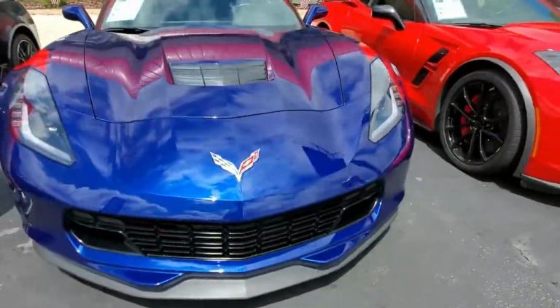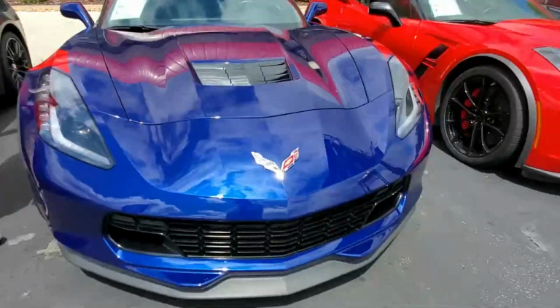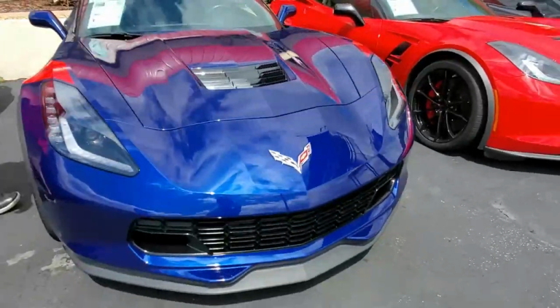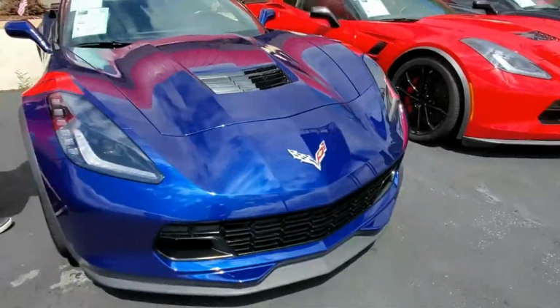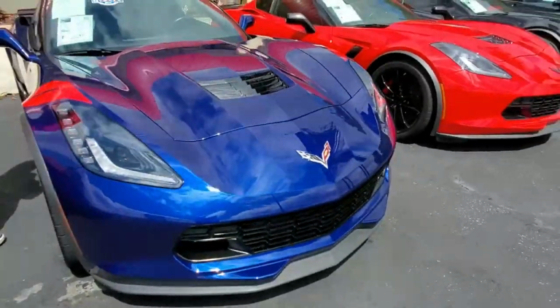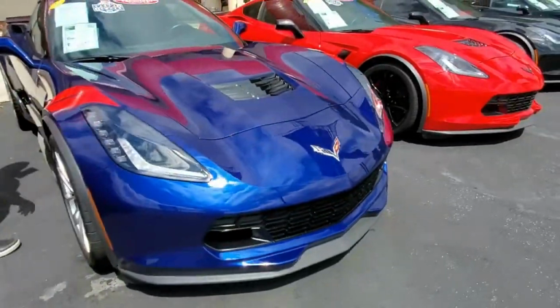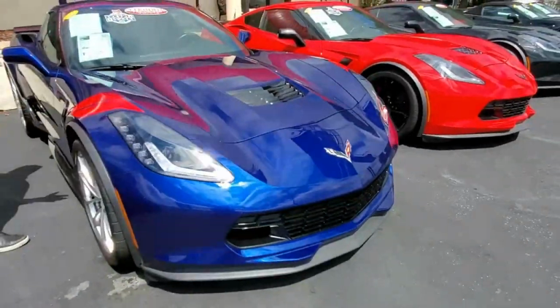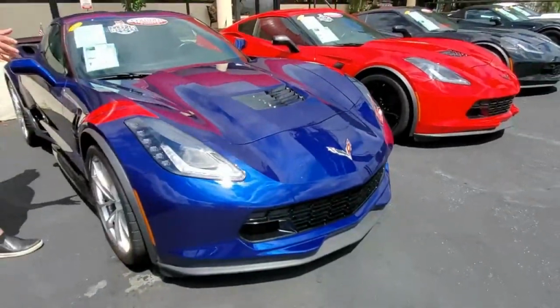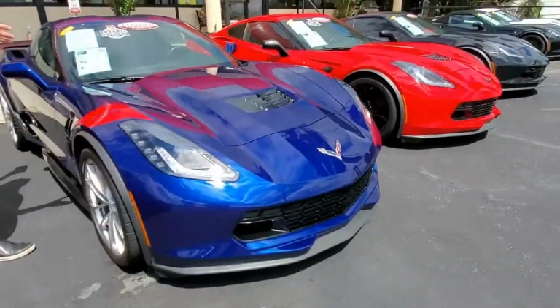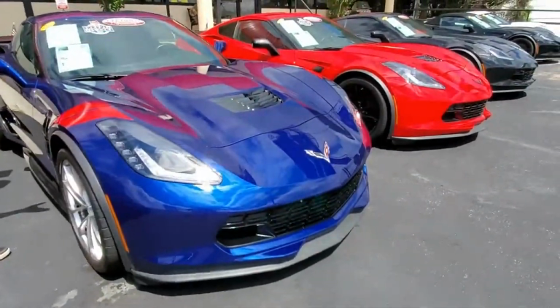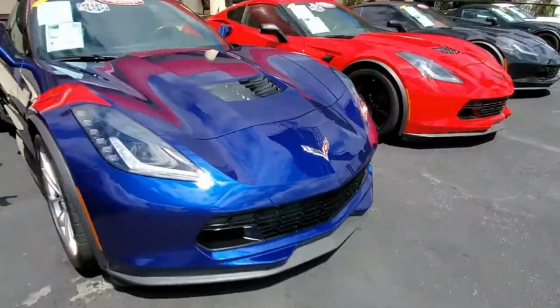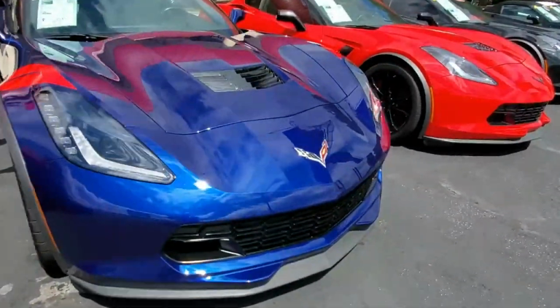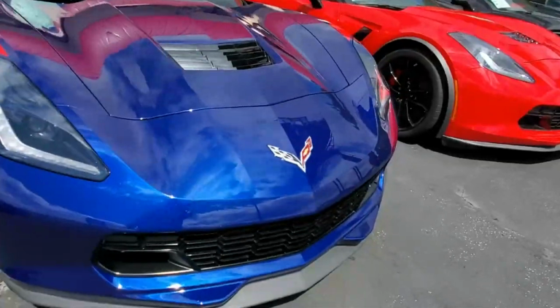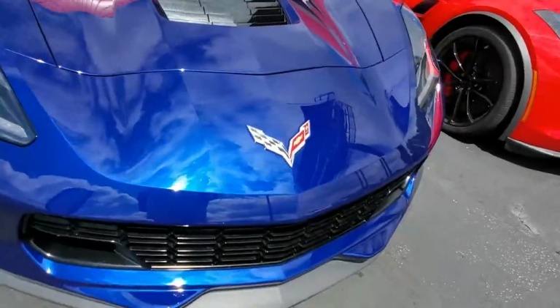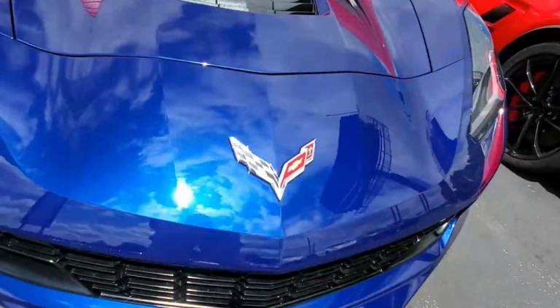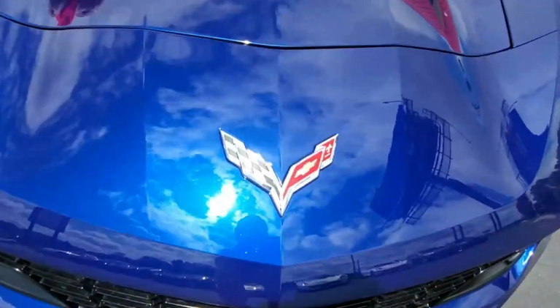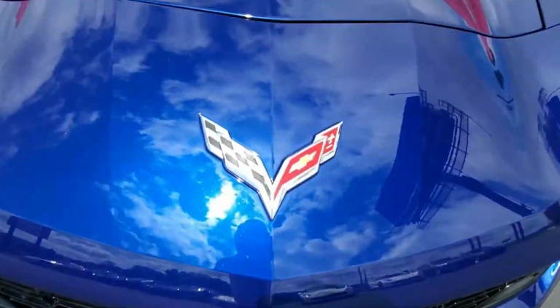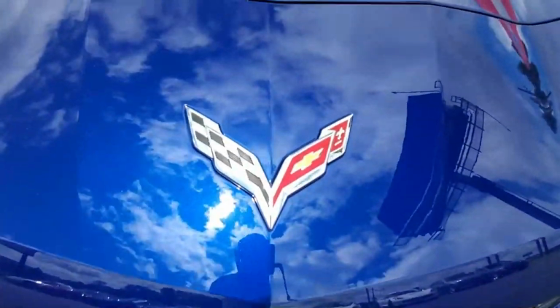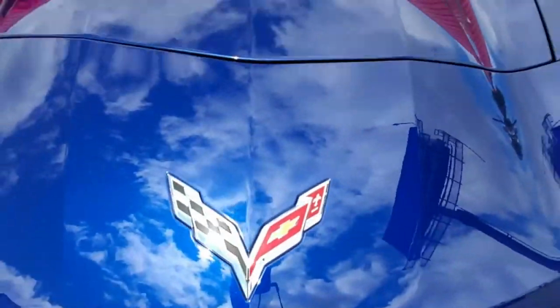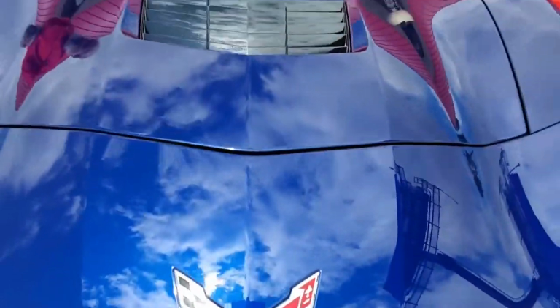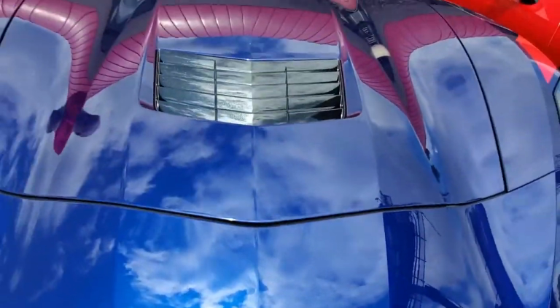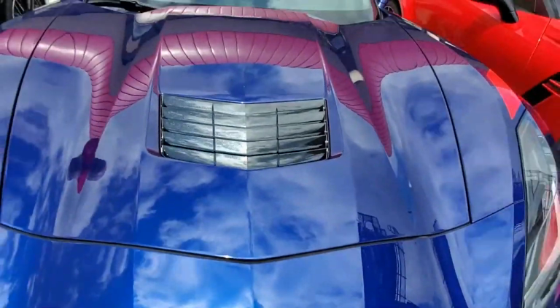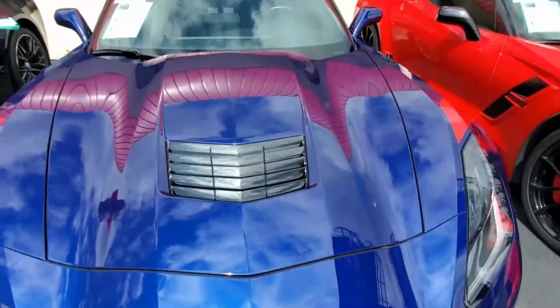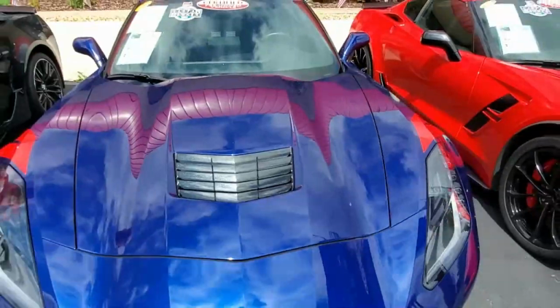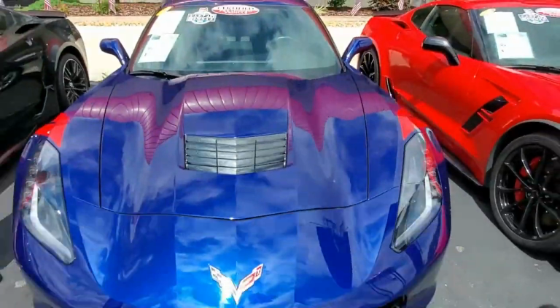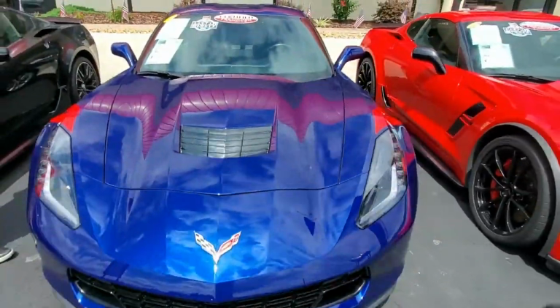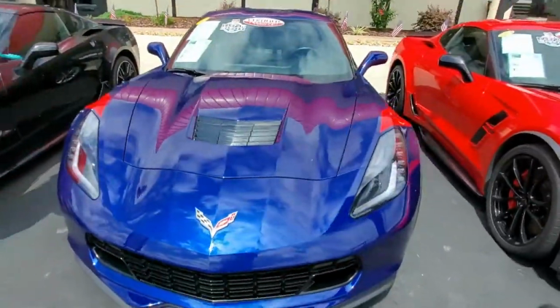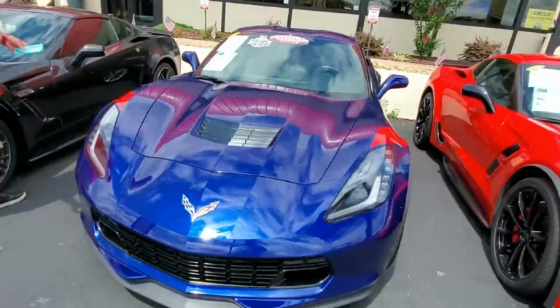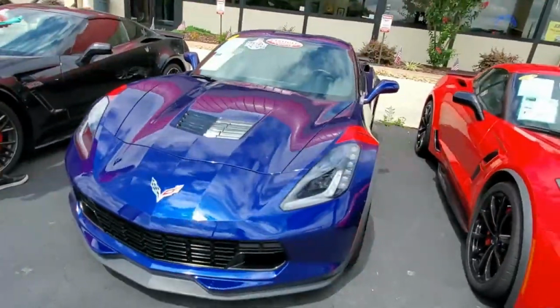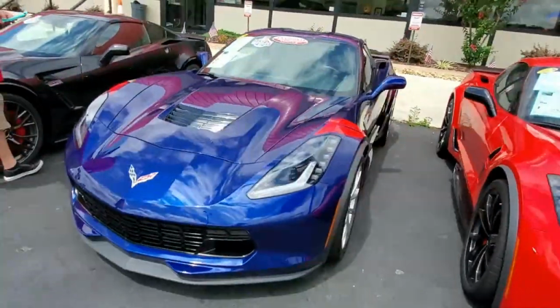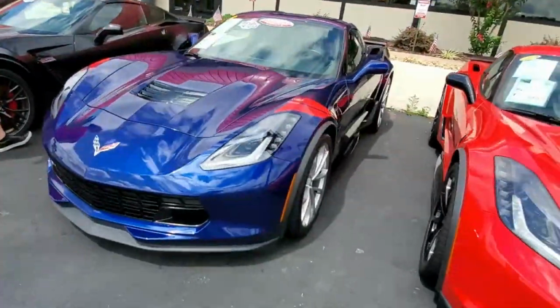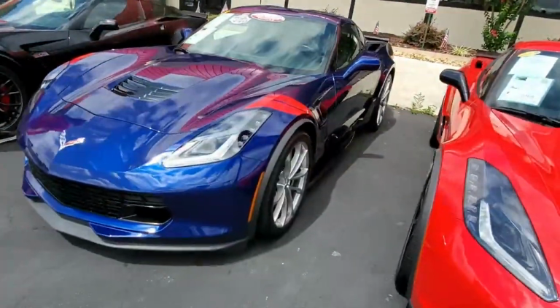It's only got 6,900 miles. This is a Grand Sport, so it's got the beautiful wider body panels, it's got the magnetic selective ride control, it's got the bigger wheels, heavier suspension — it's going to handle like a sports car because it's a Grand Sport. This car is fantastic inside.